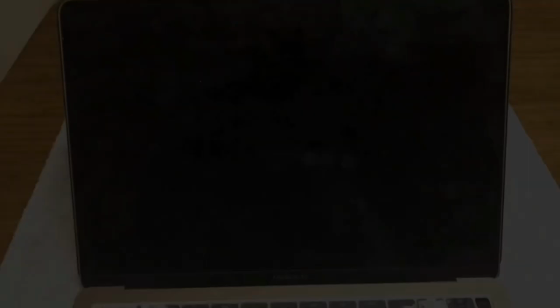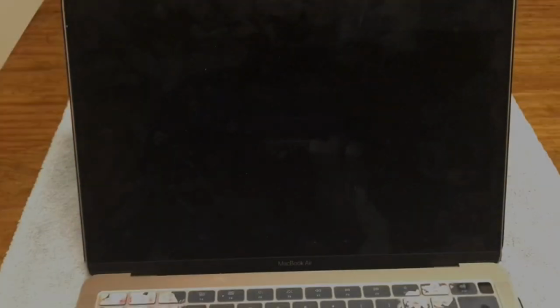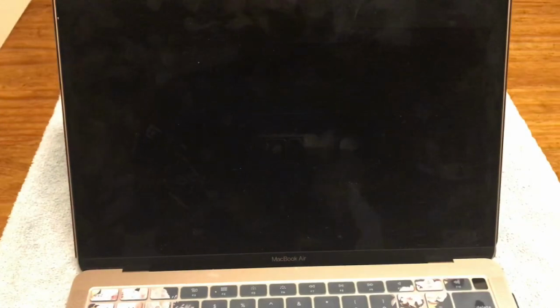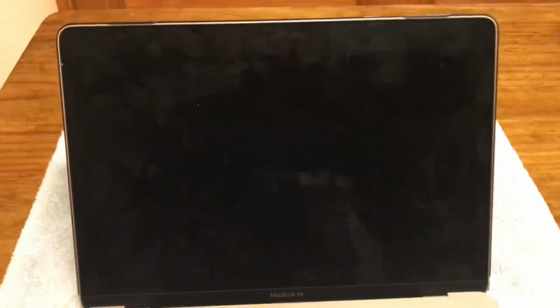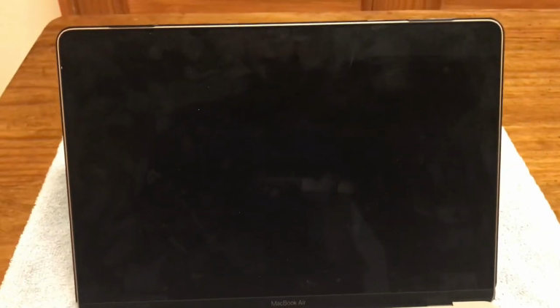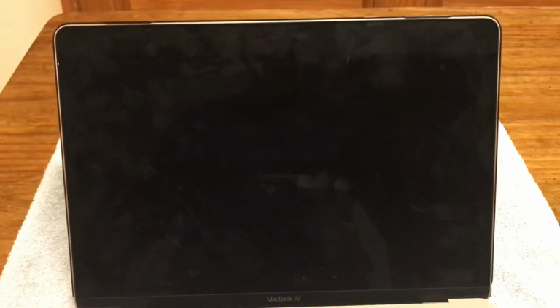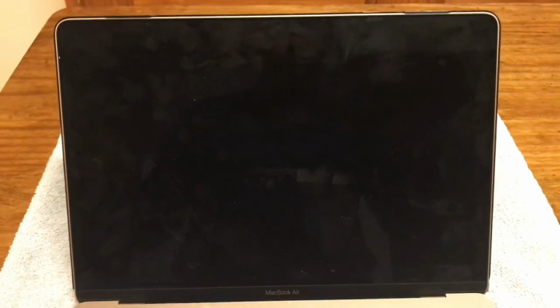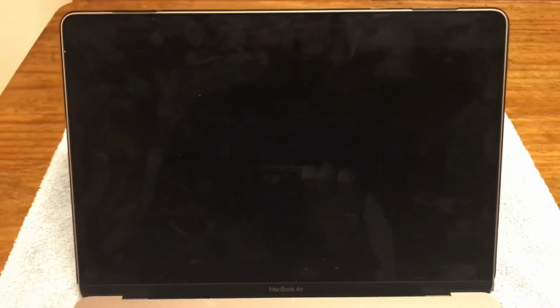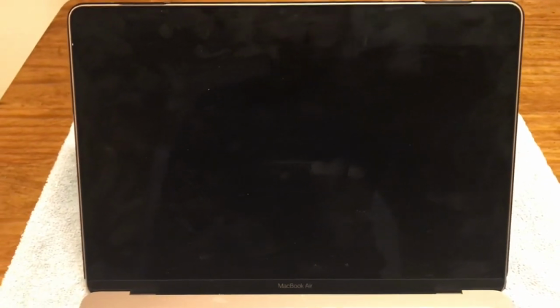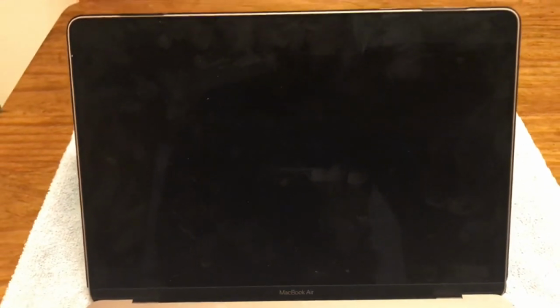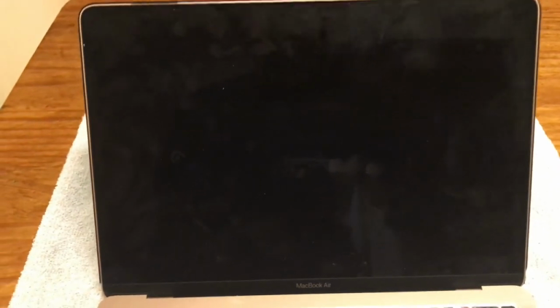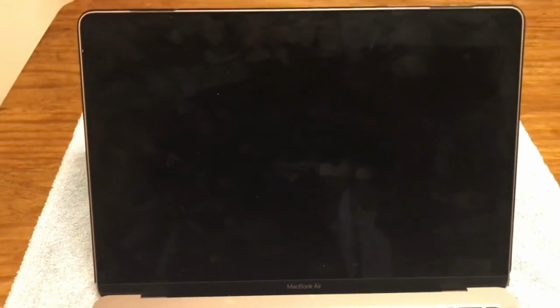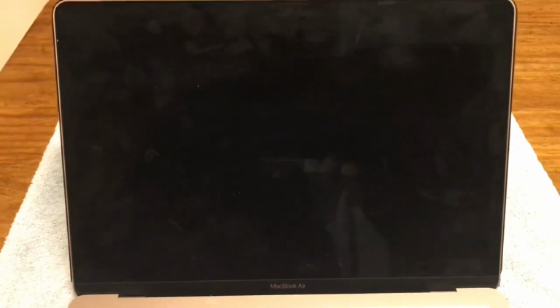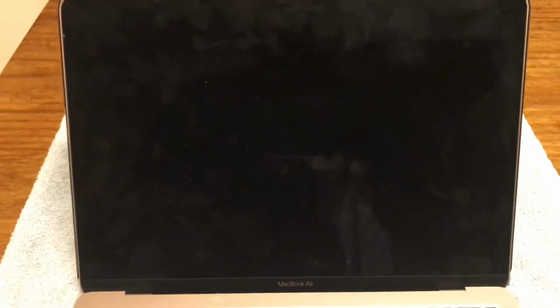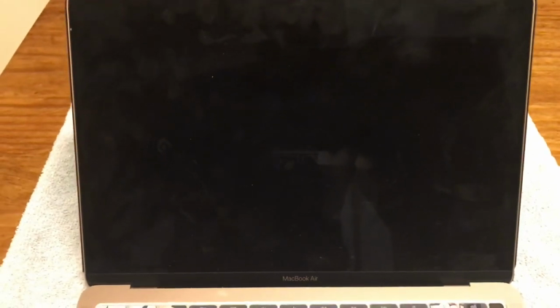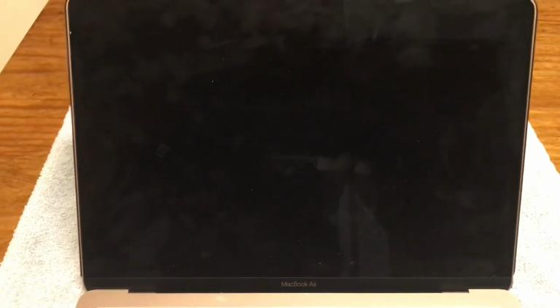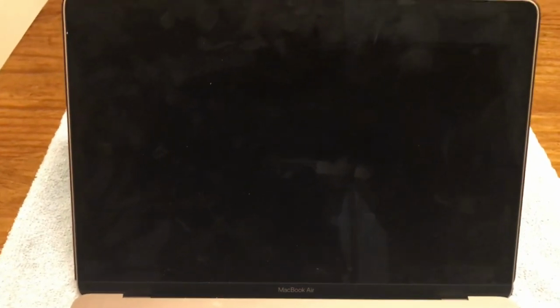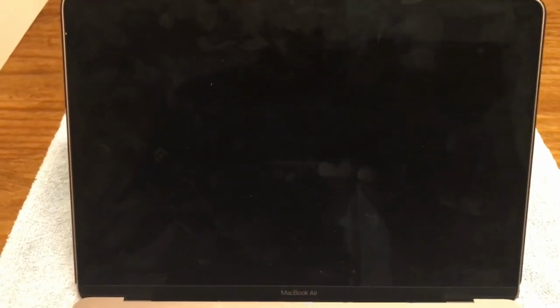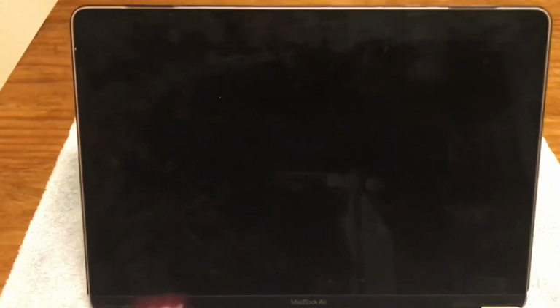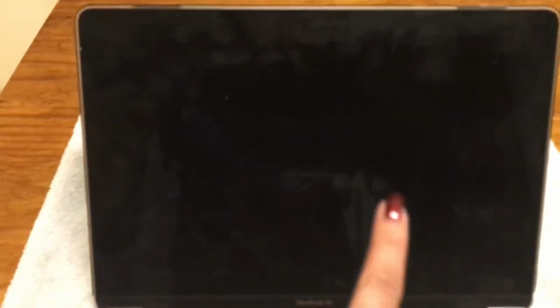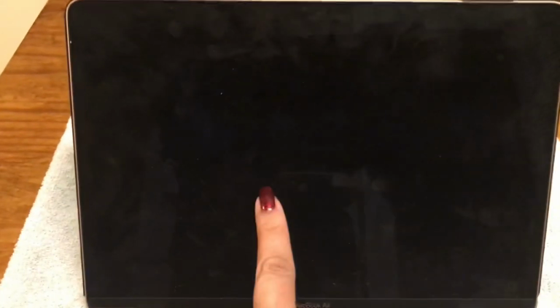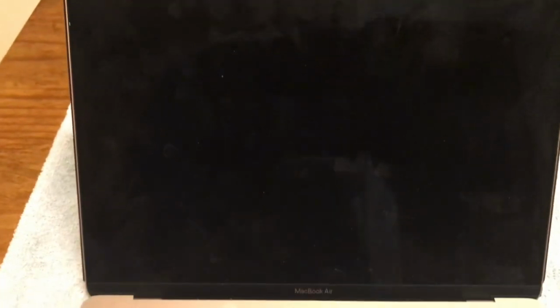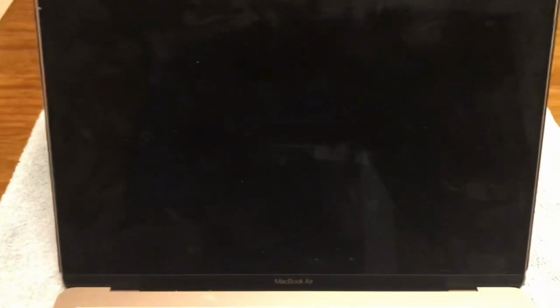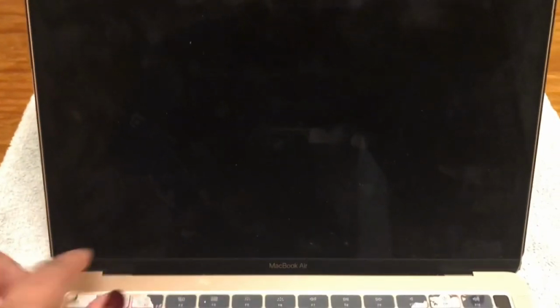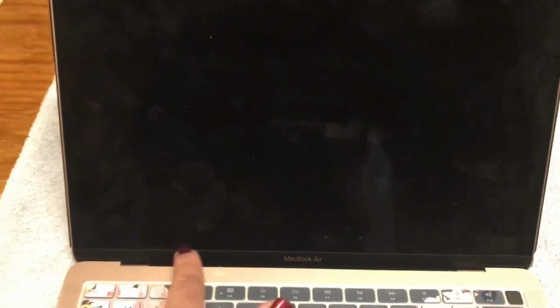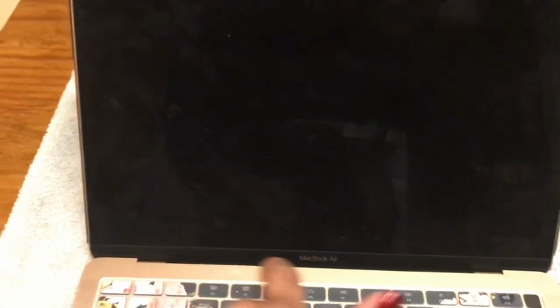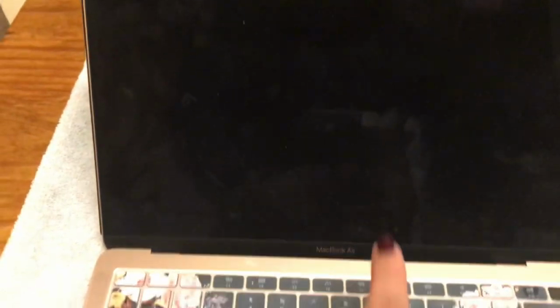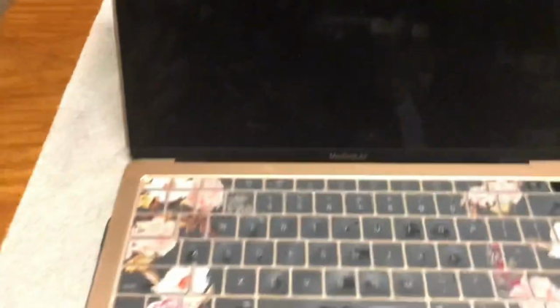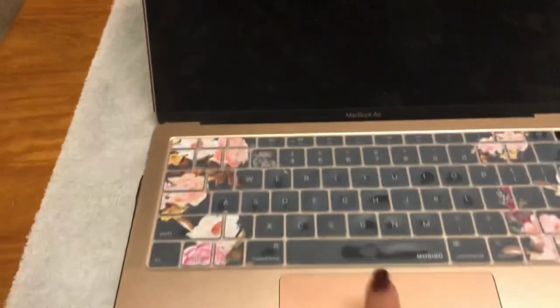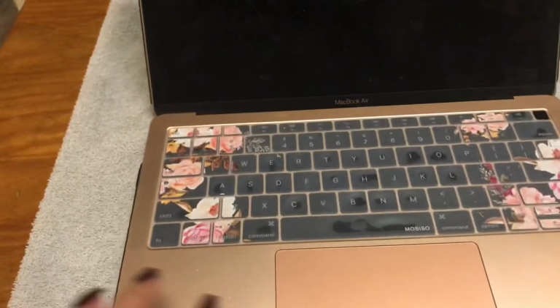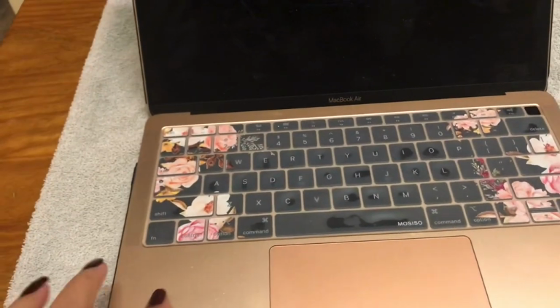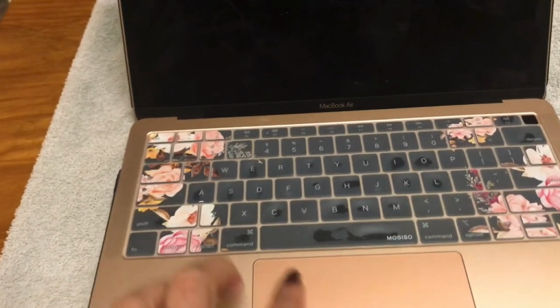Hey guys, welcome back to Tracy's Place. I'm glad you stopped back by my channel. Today we're going to be learning how to clean a MacBook Air — the screen, and also kind of in the crevices and different things of the MacBook Air.